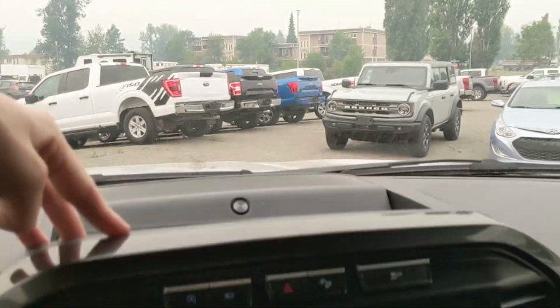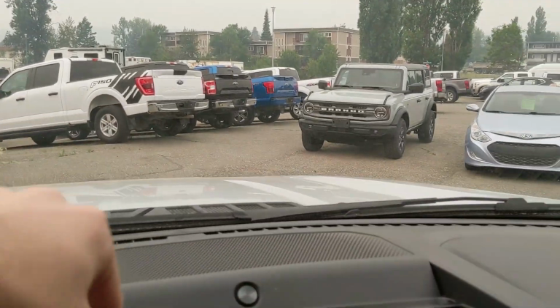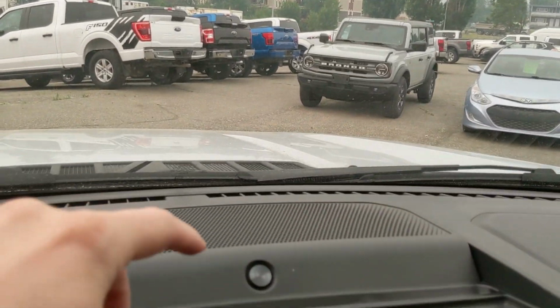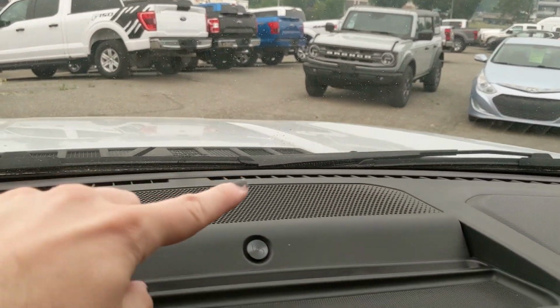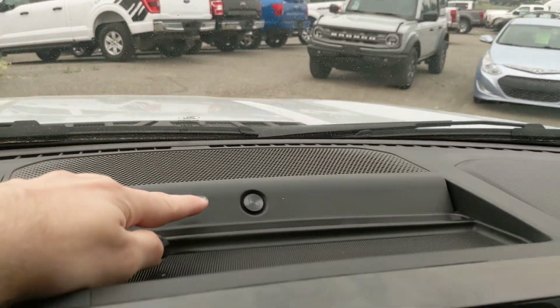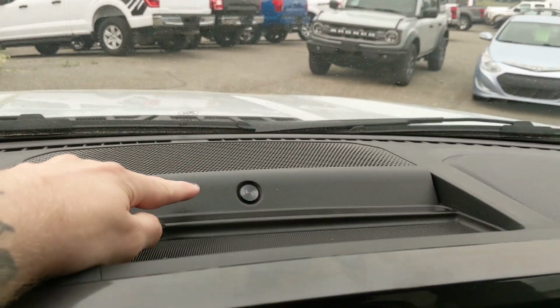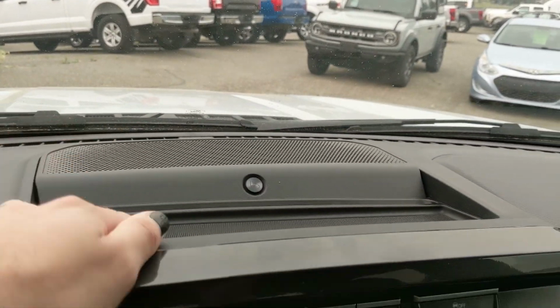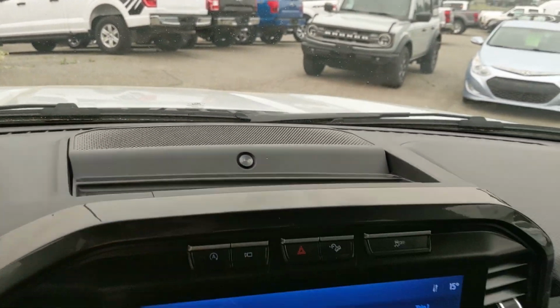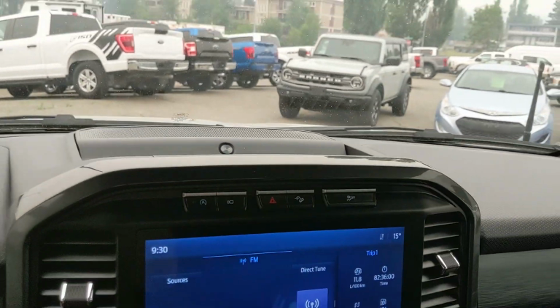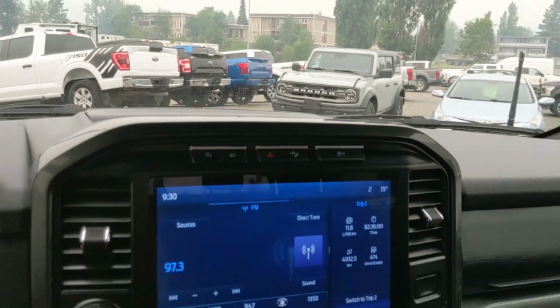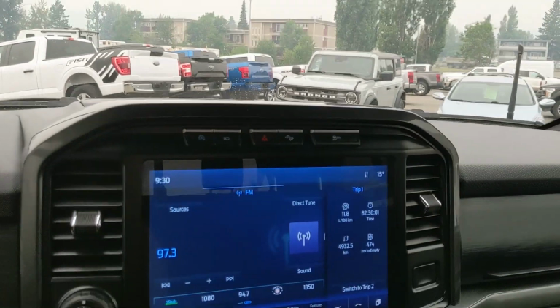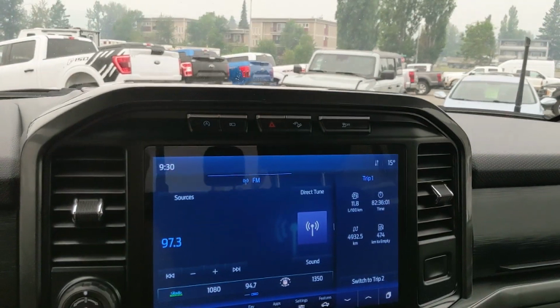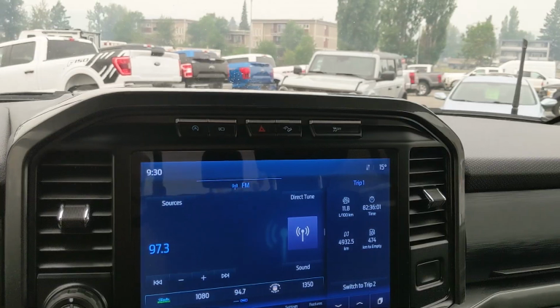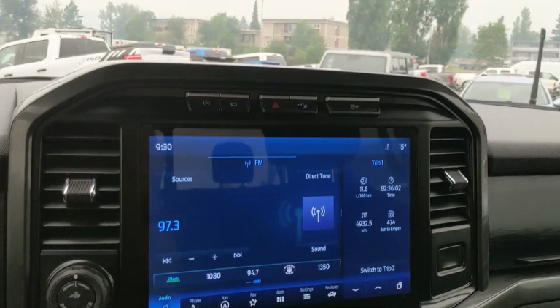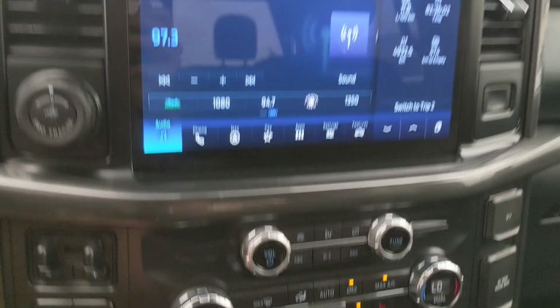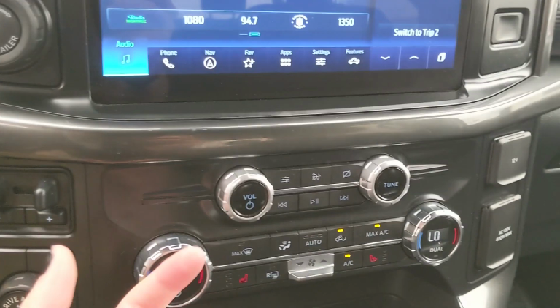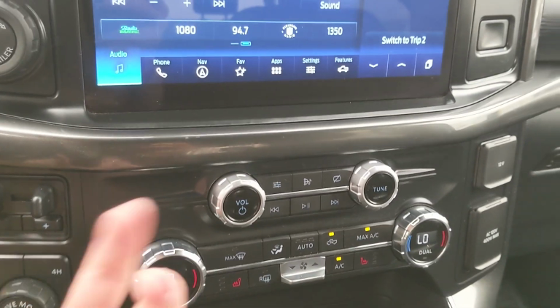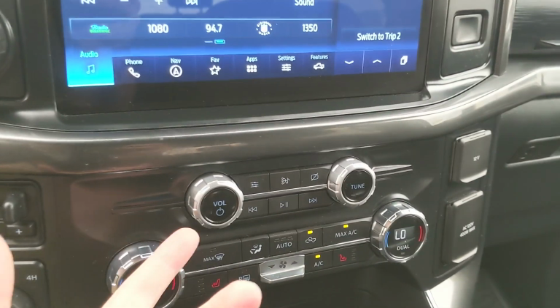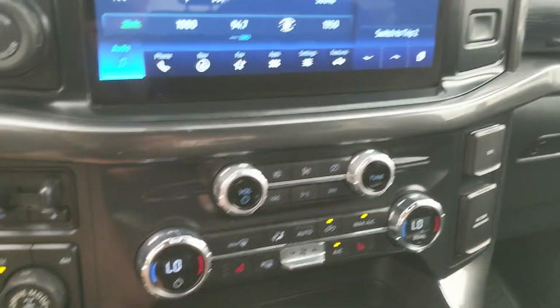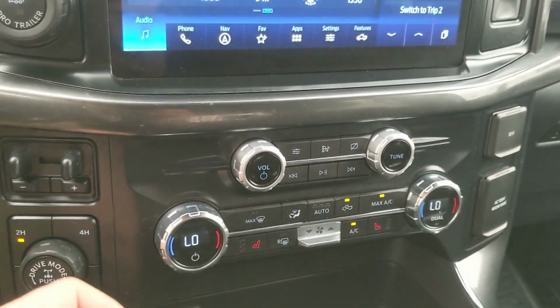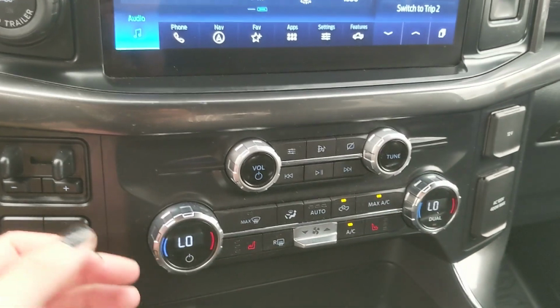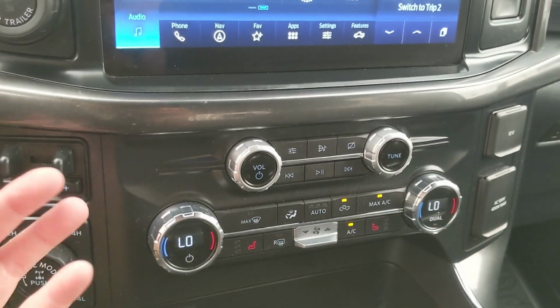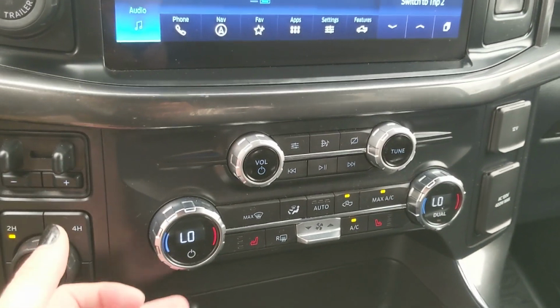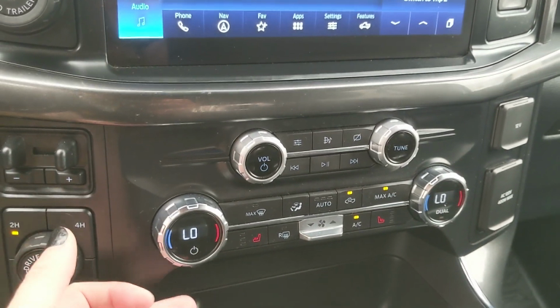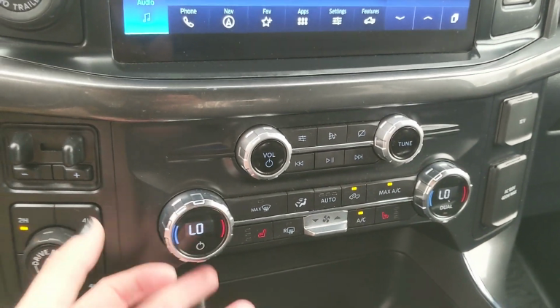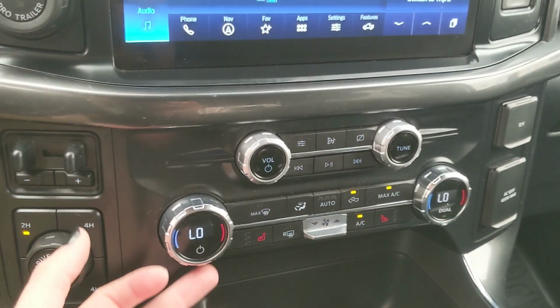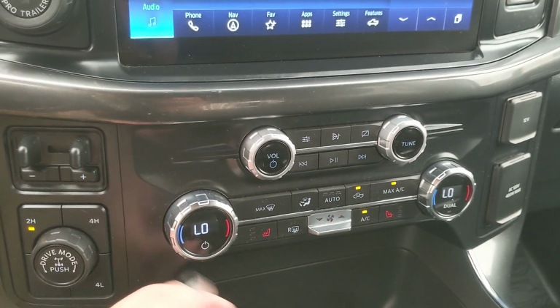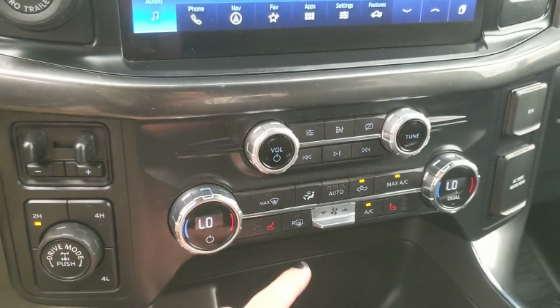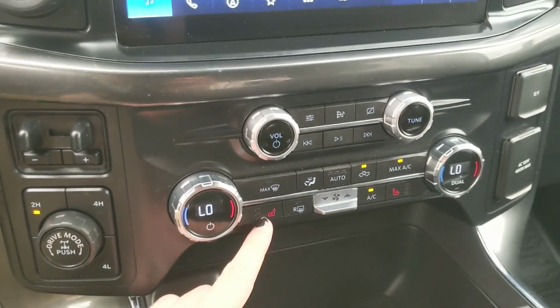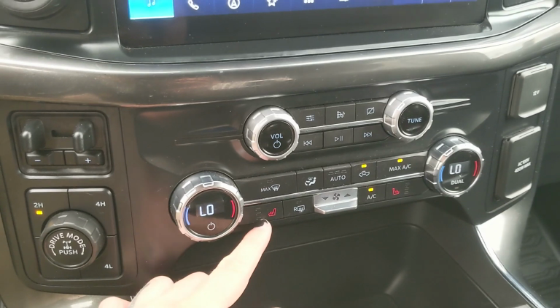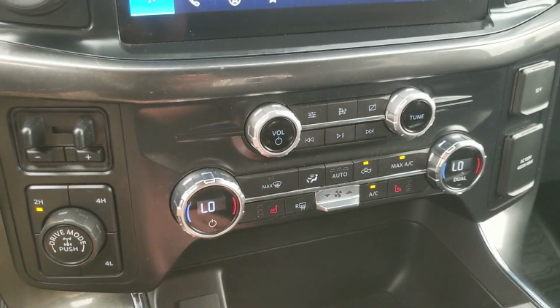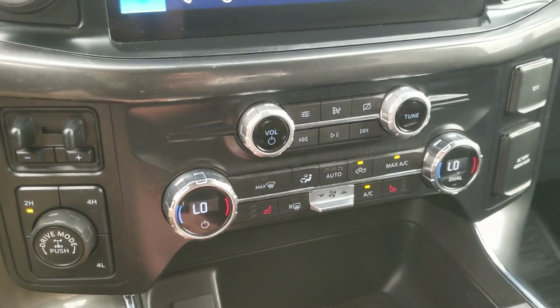It also has a premium B&O sound system so your audio is going to sound pretty decent. Moving down, you have your media controls and then your climate controls with dual-zone front climate and heated front seats.